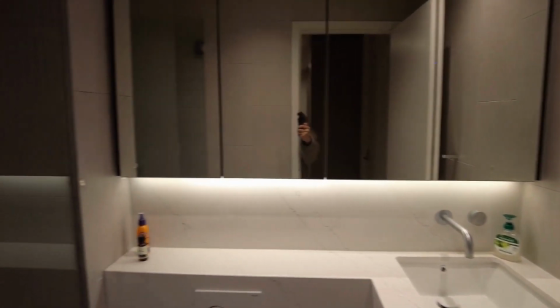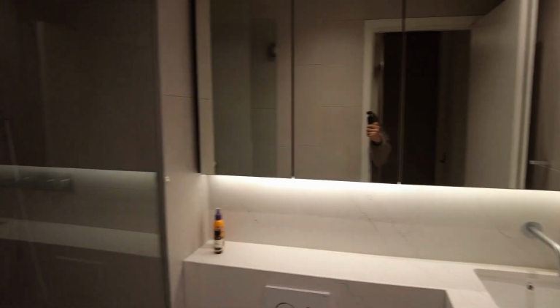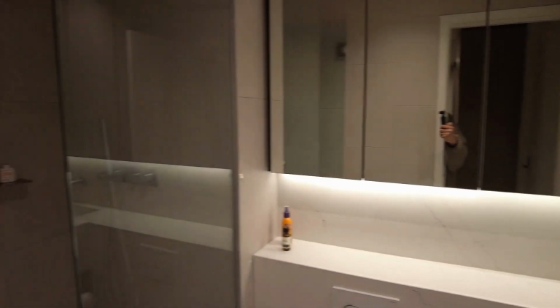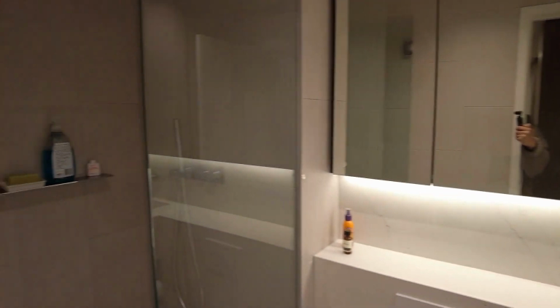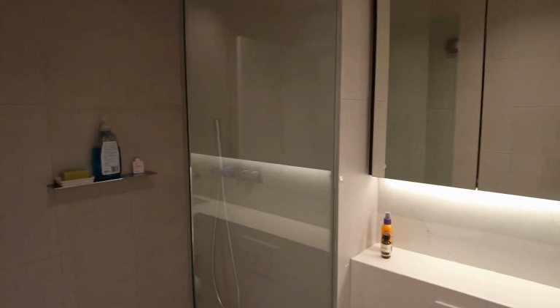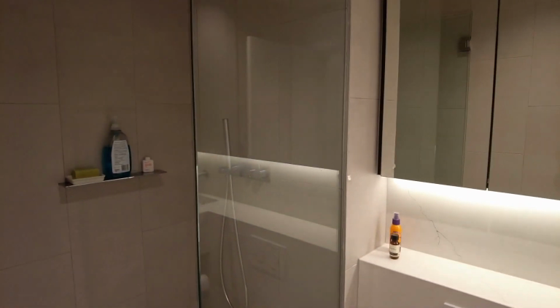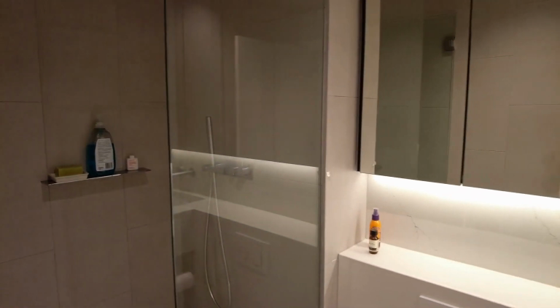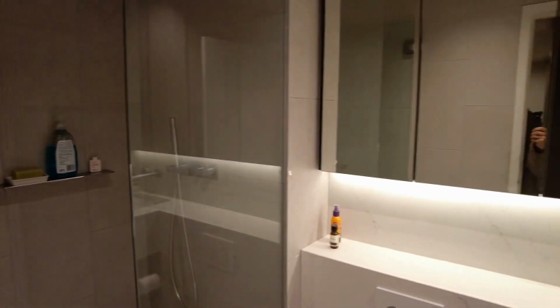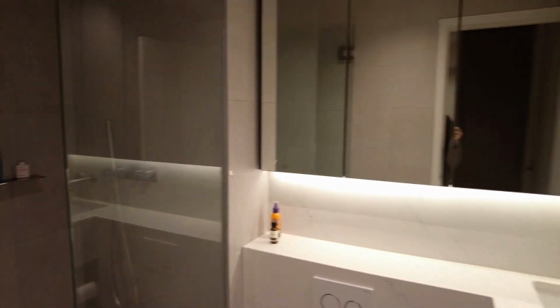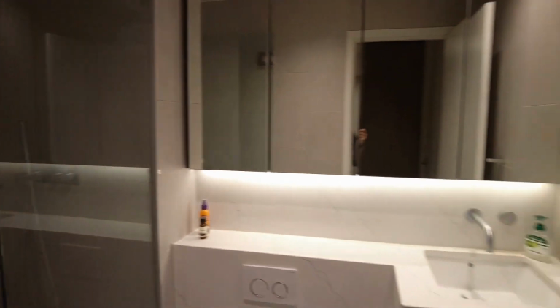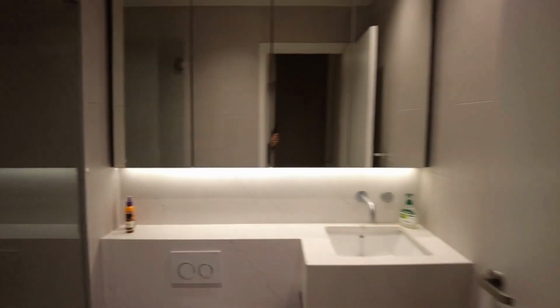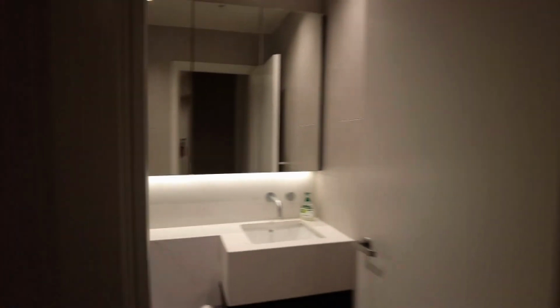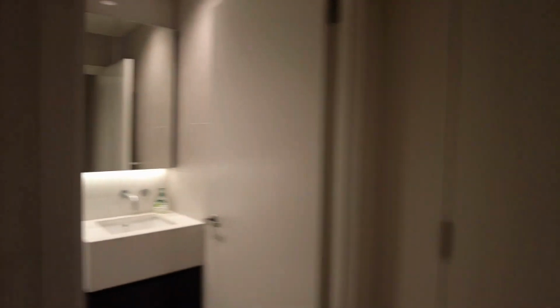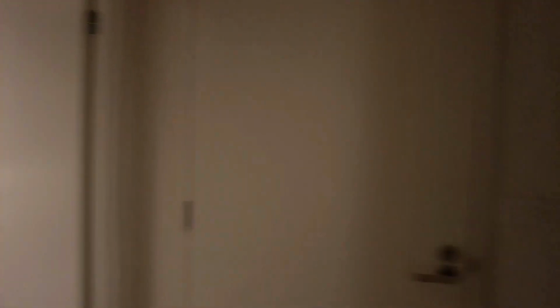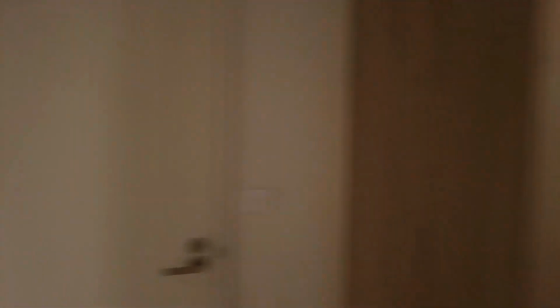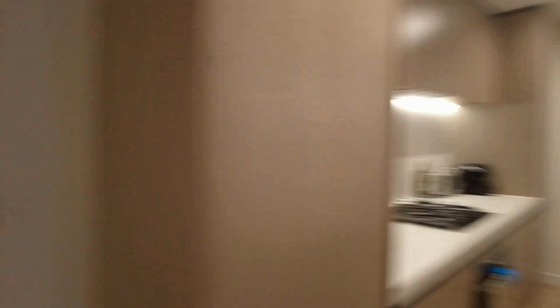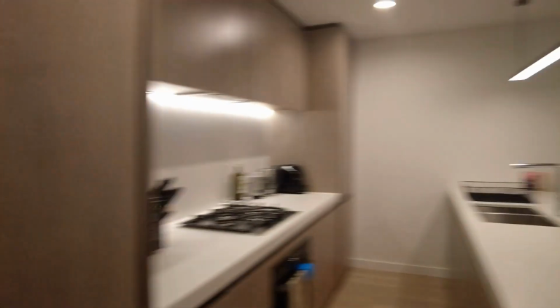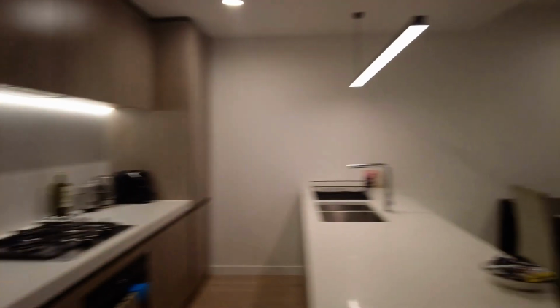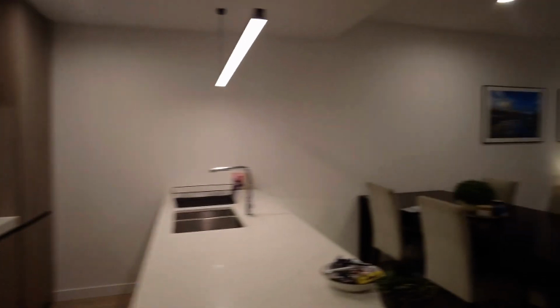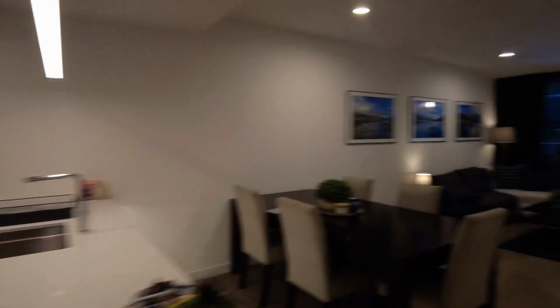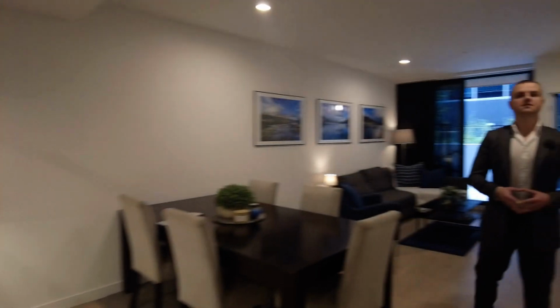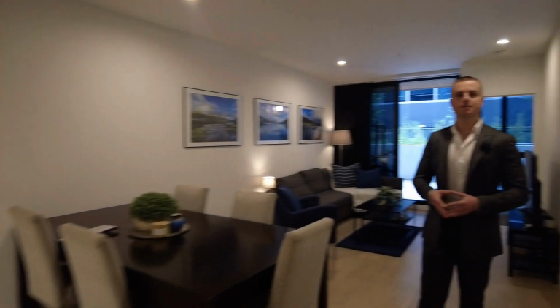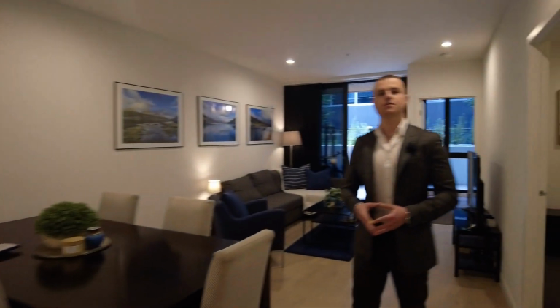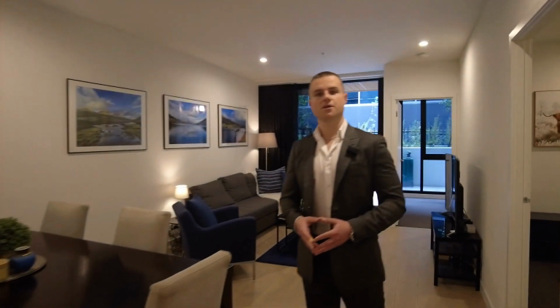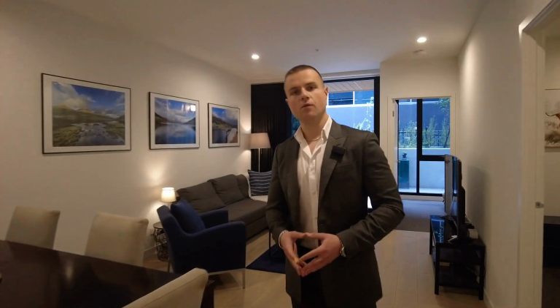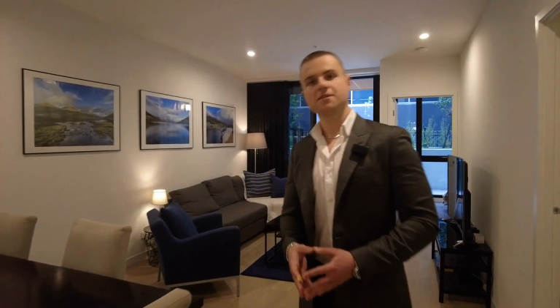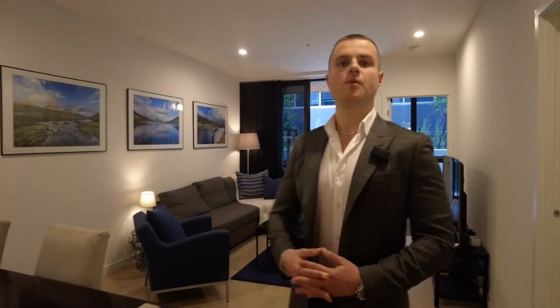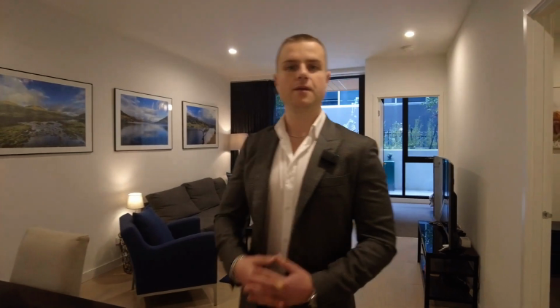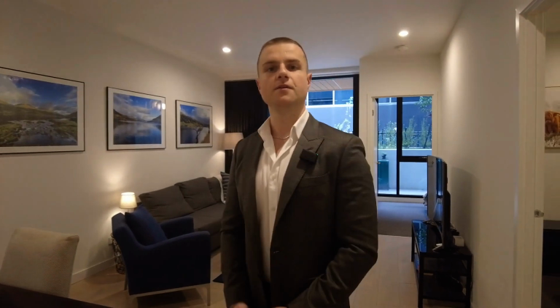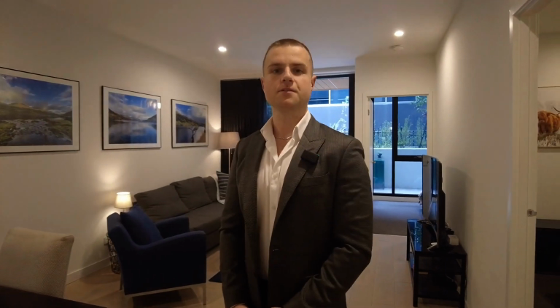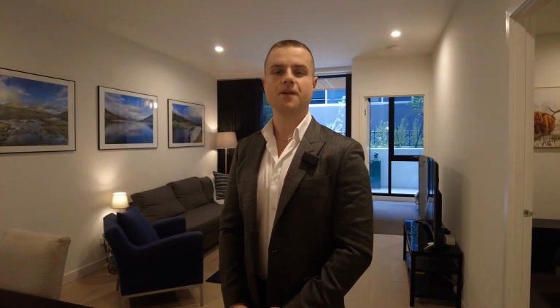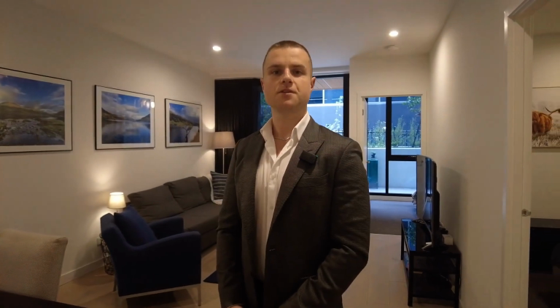Residents at Sierra have access to a pool, gym, and many other common facilities. This is an awesome development in a fantastic location. If you like what you saw here today, please reach out to myself or one of my staff — we'll meet you here for an inspection. Thank you for watching.